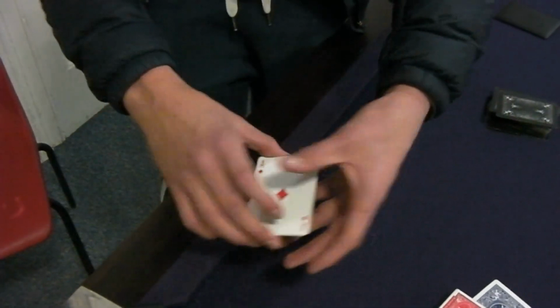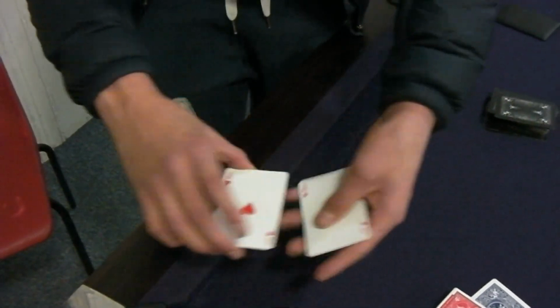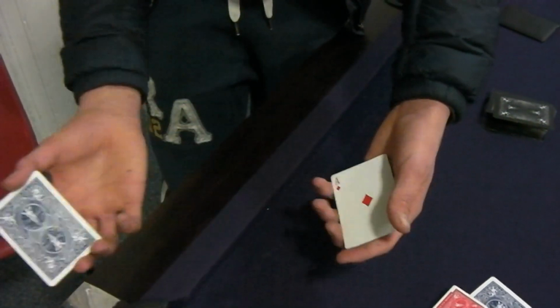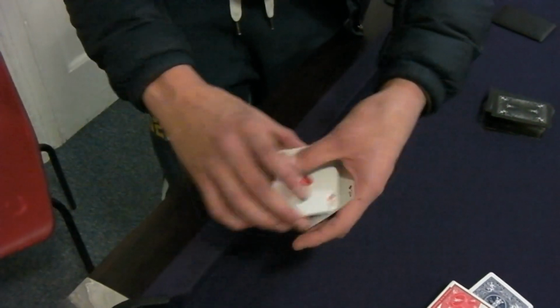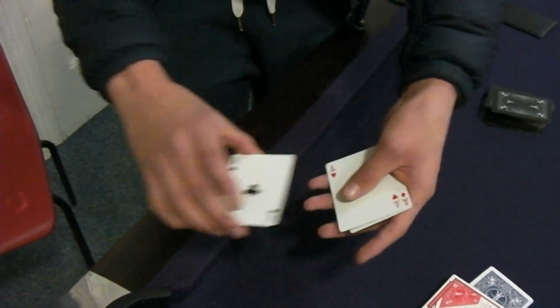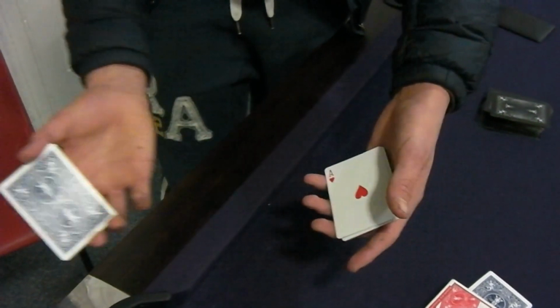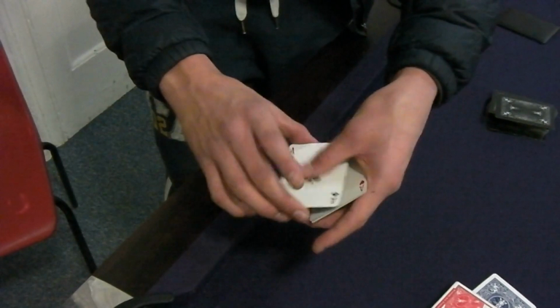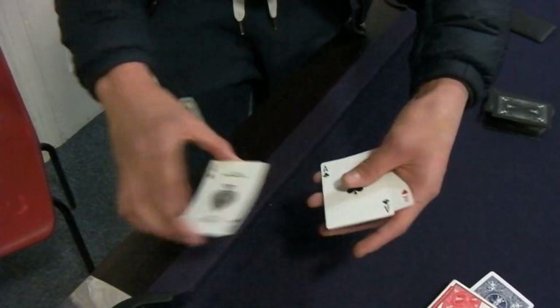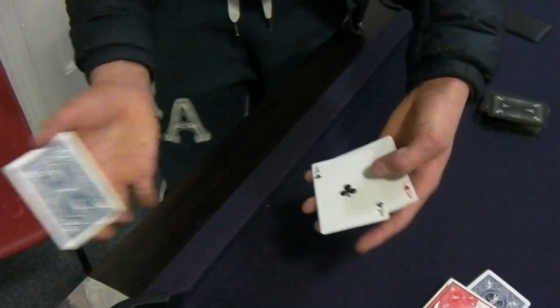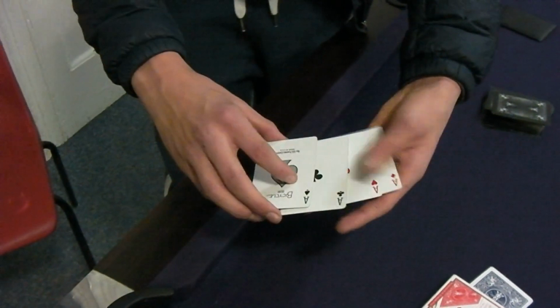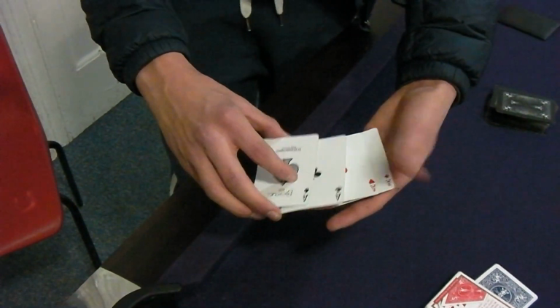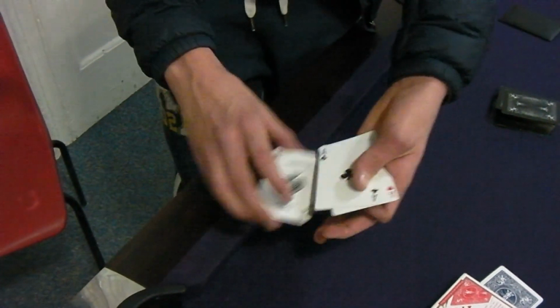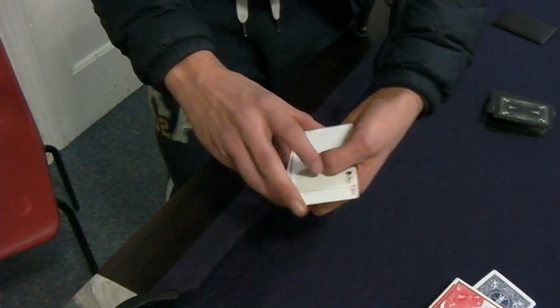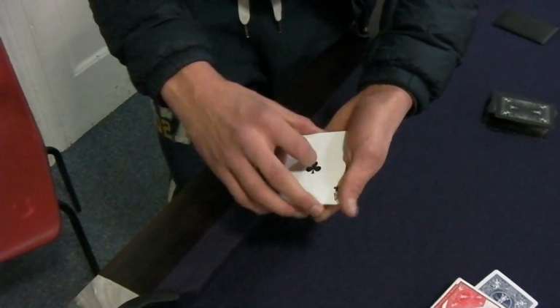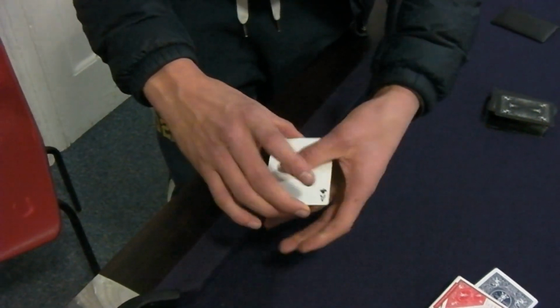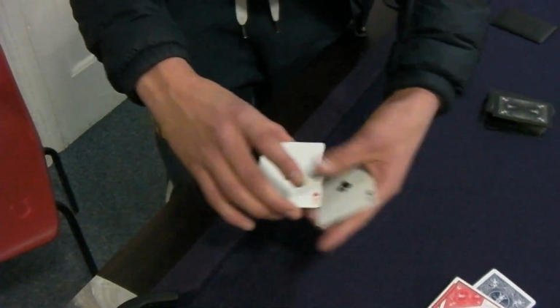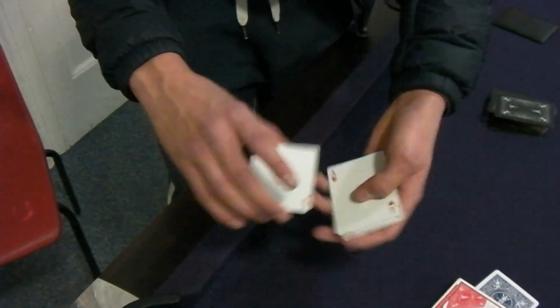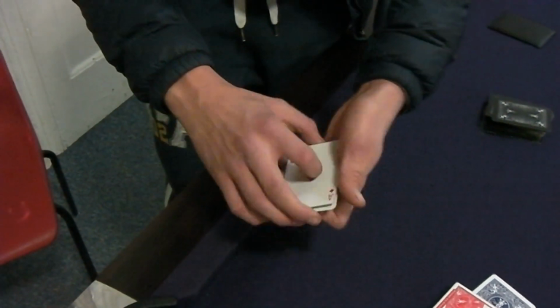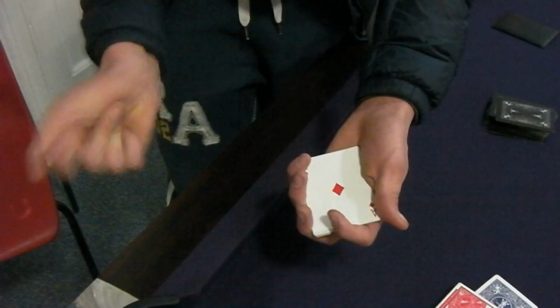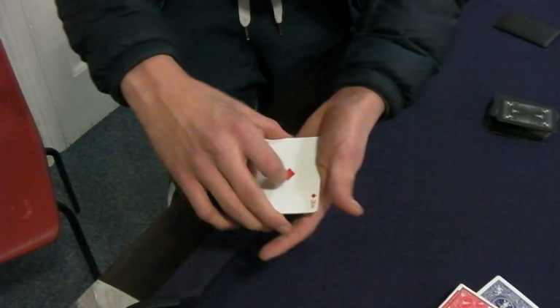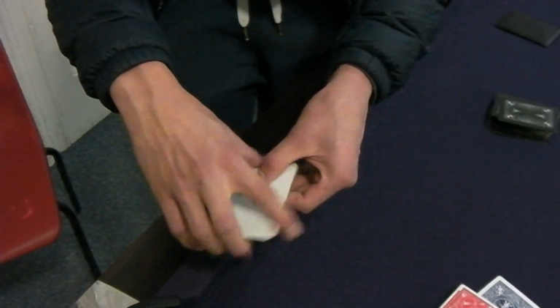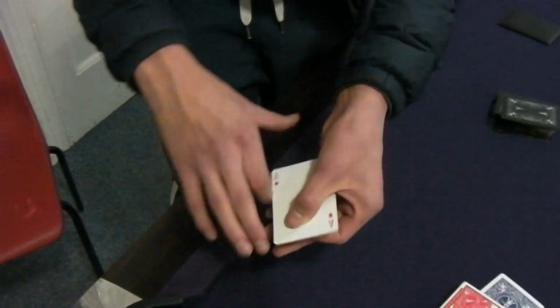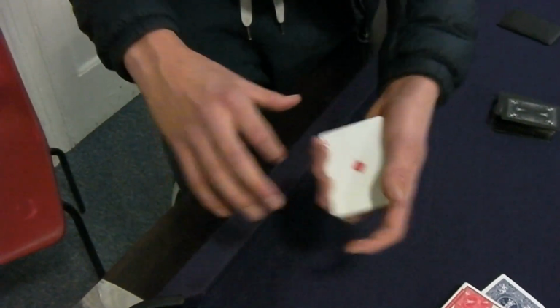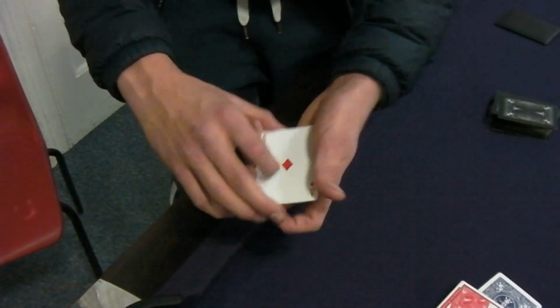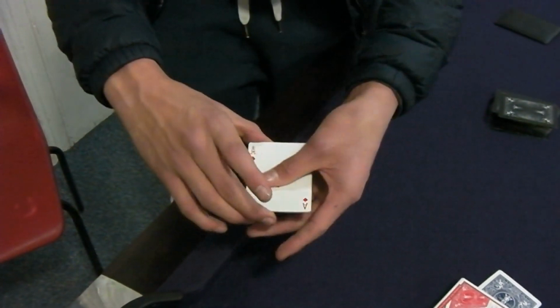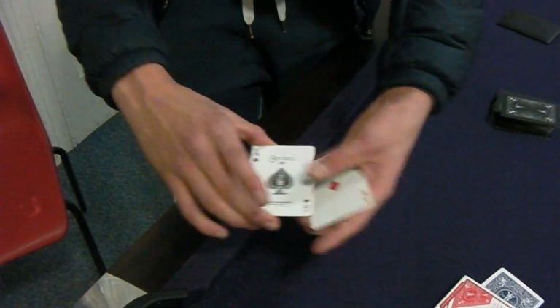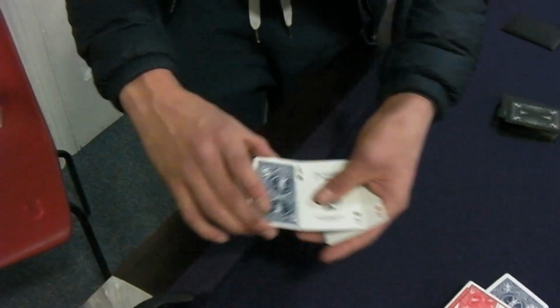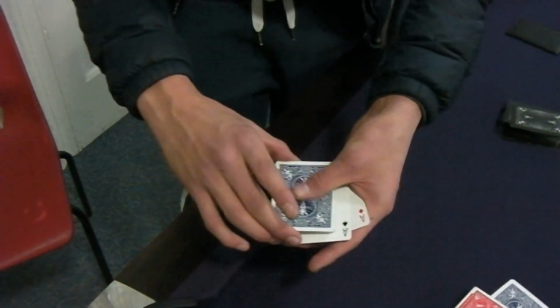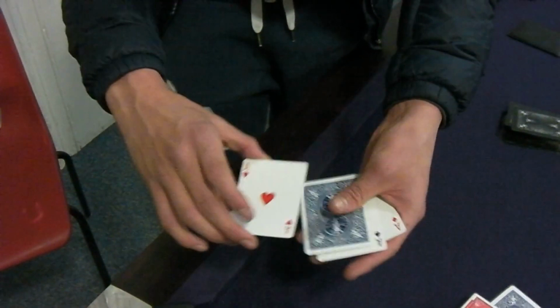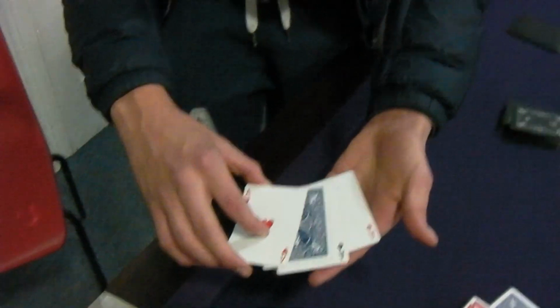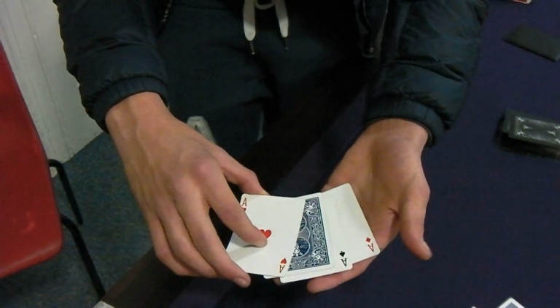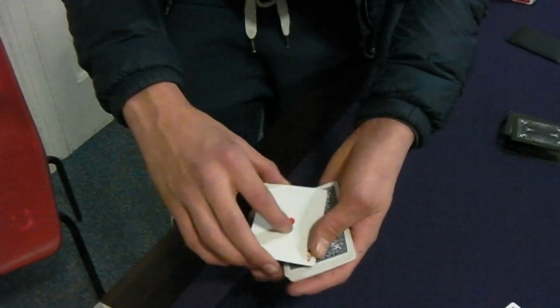I've got the four aces, and these aces are actually quite special. I give them a little clip like that, just spin them around, go like that — suddenly the ace of clubs turns over, just like that.